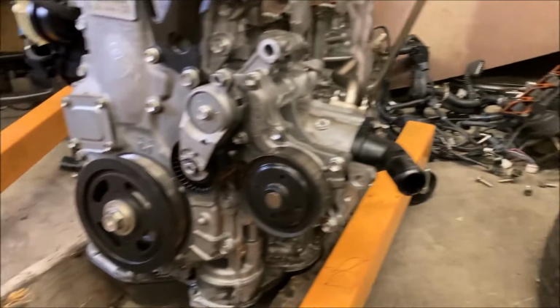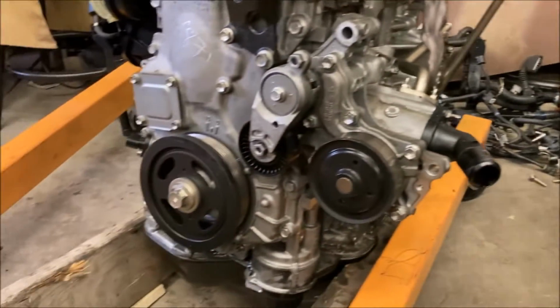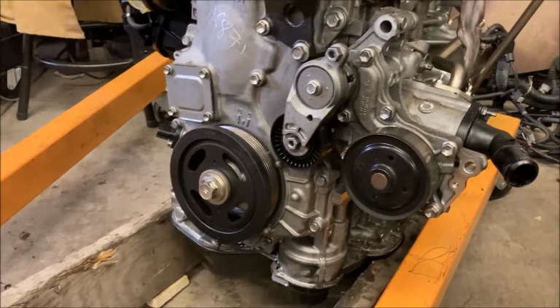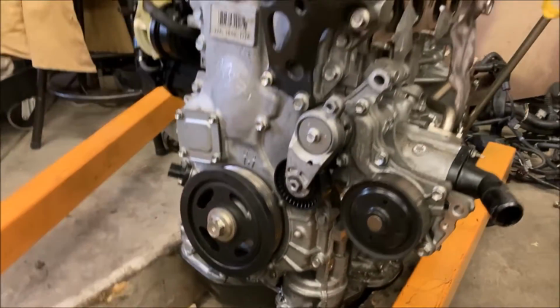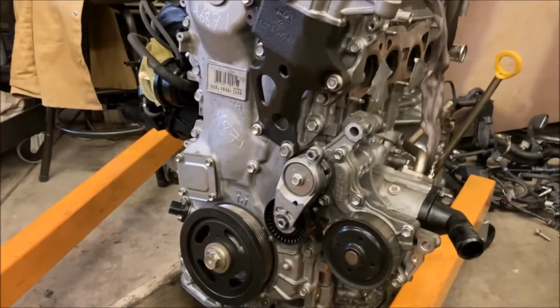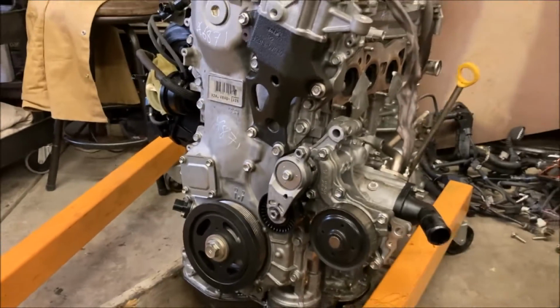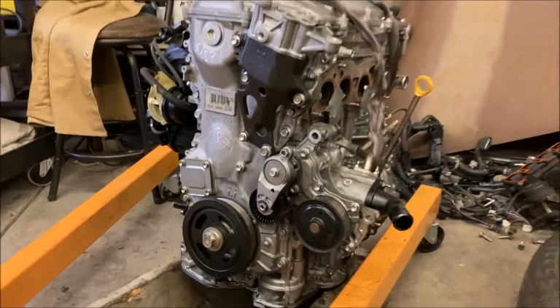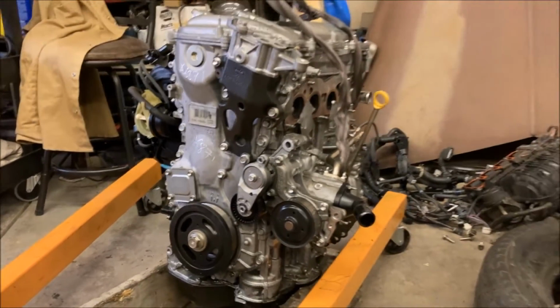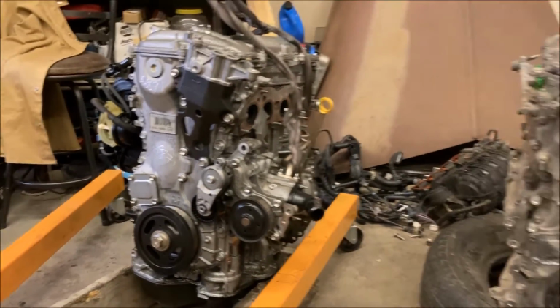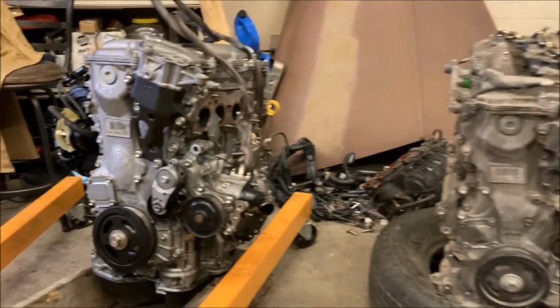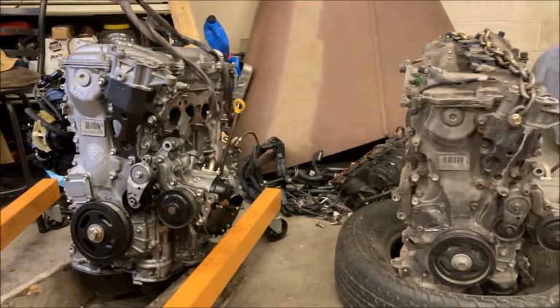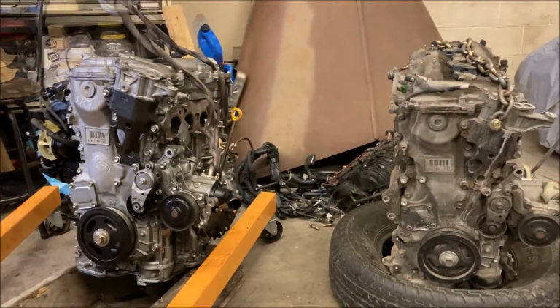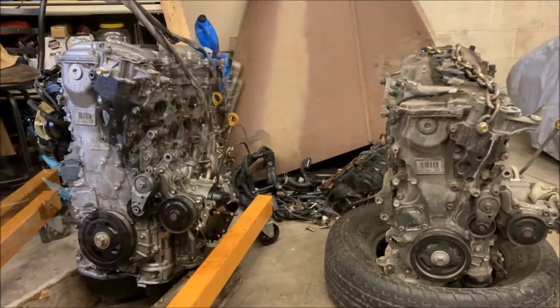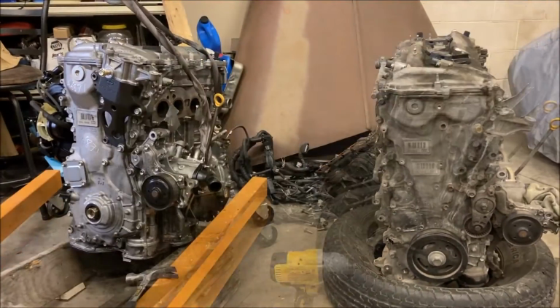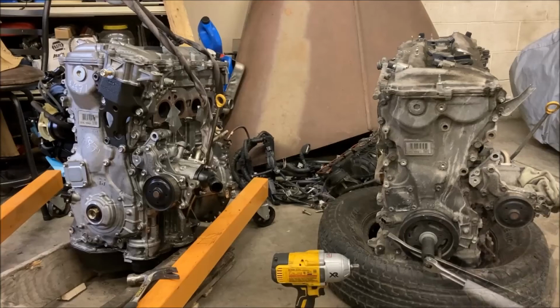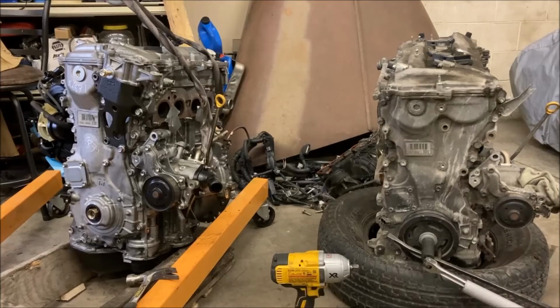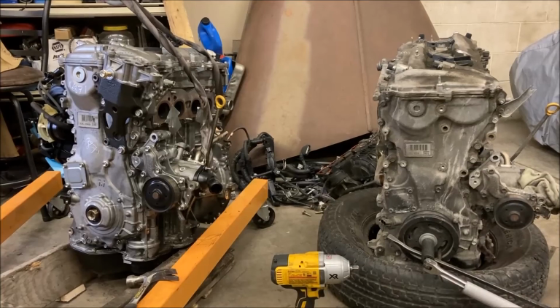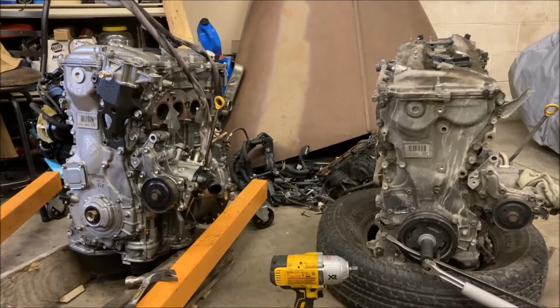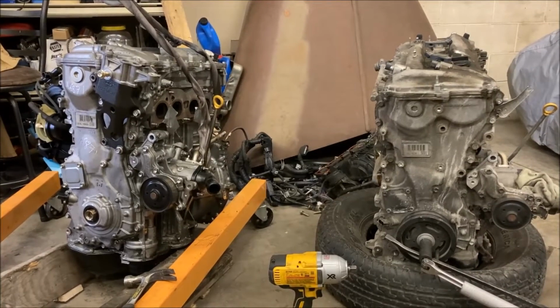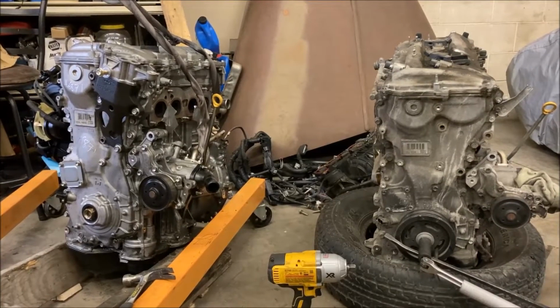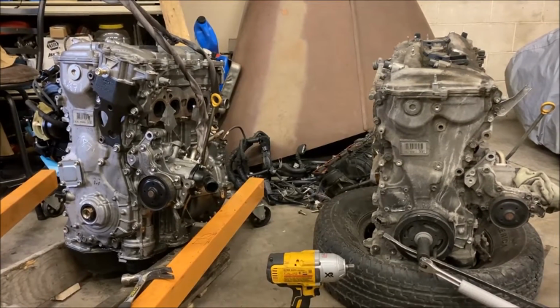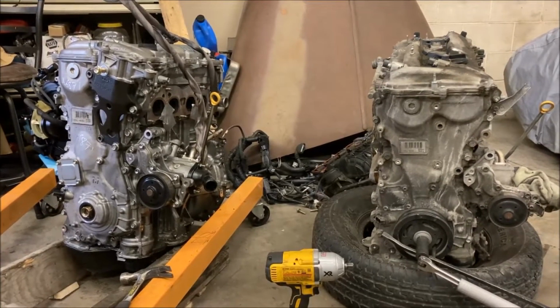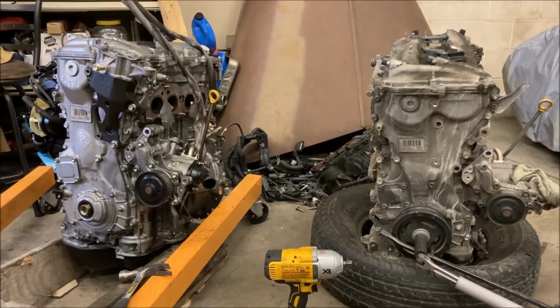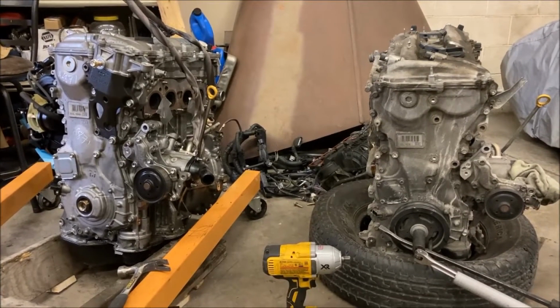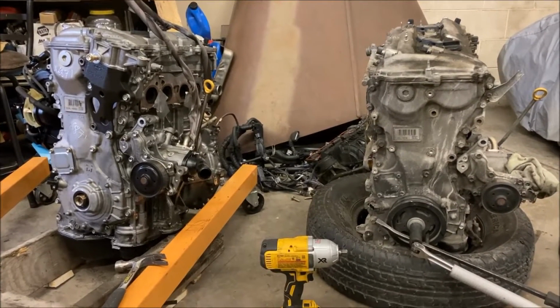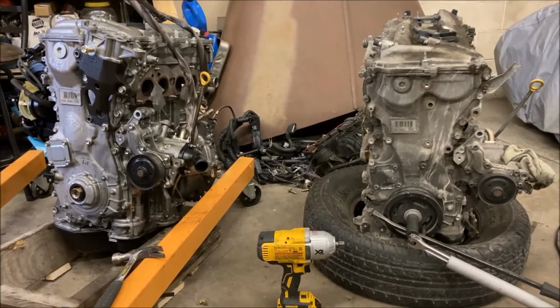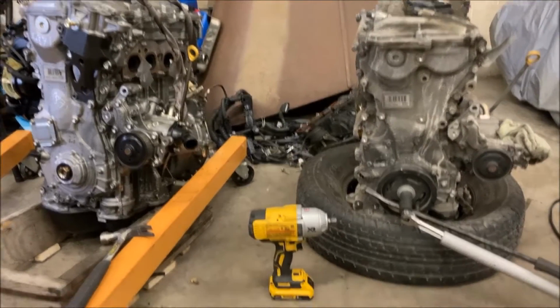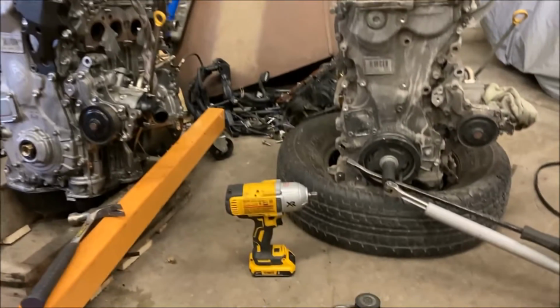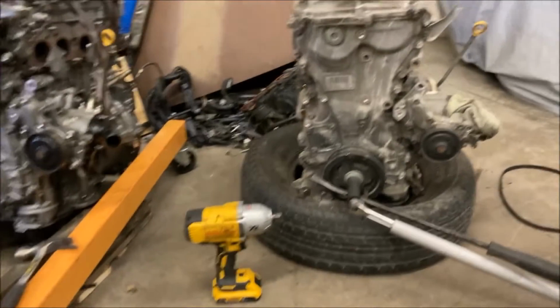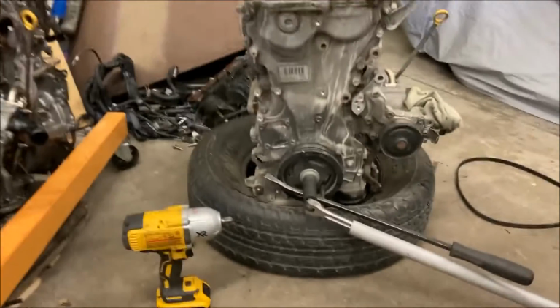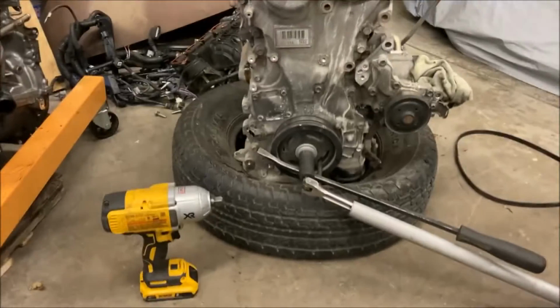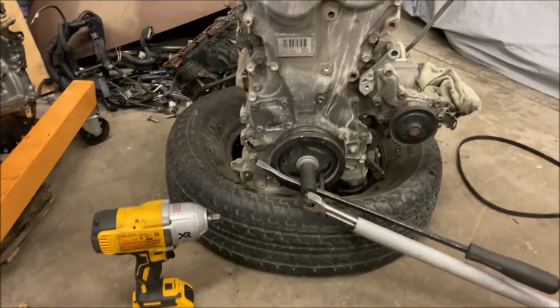What it looks like to me is I should be able to remove the timing cover from the old engine and put it on the new one. There shouldn't be any interferences — otherwise everything else should work just fine. We're gonna try that and I'll show you the results.